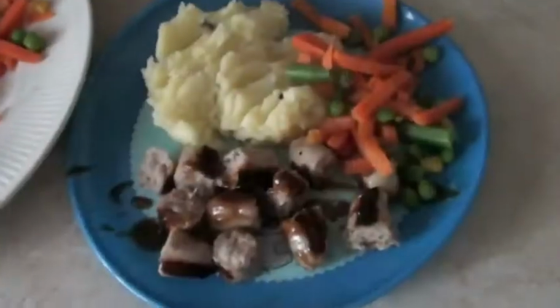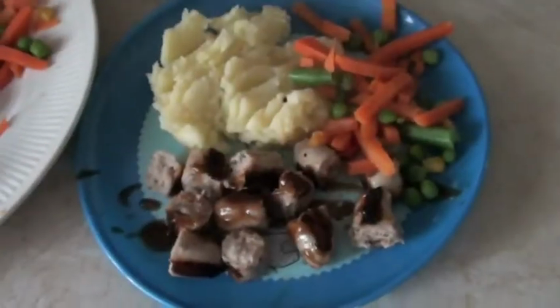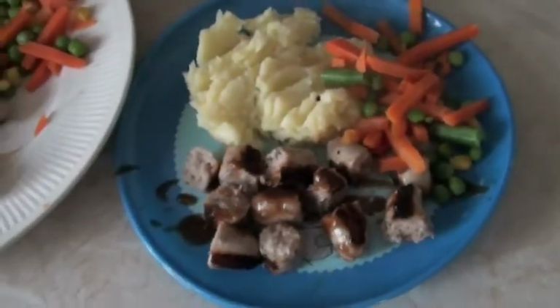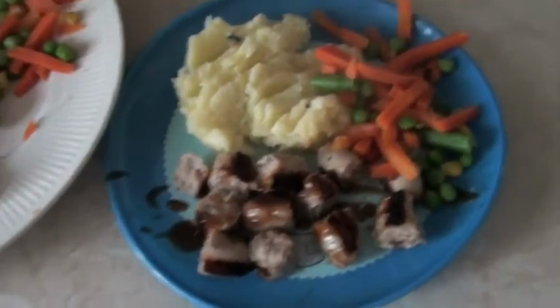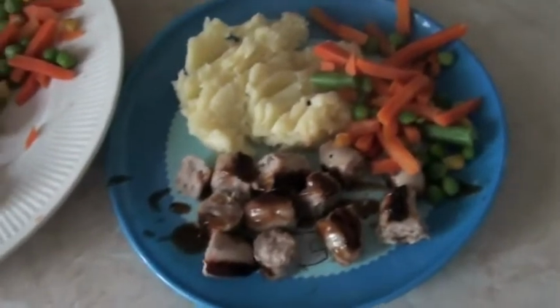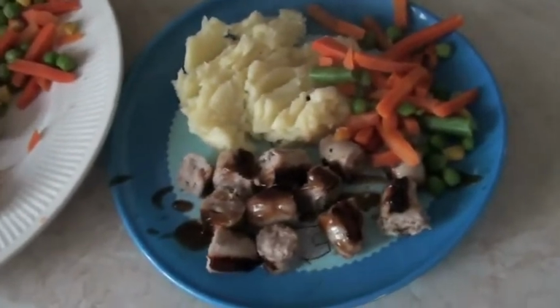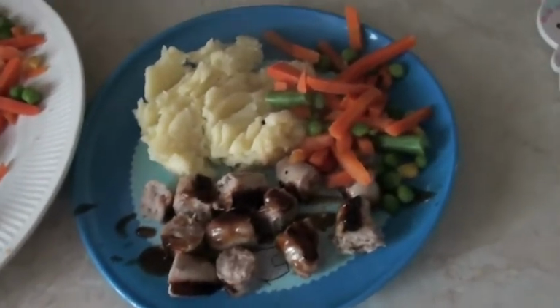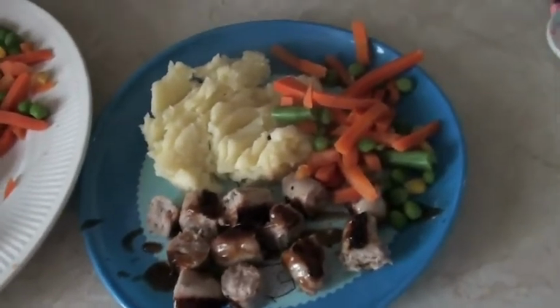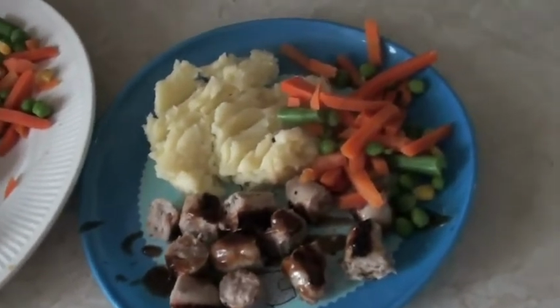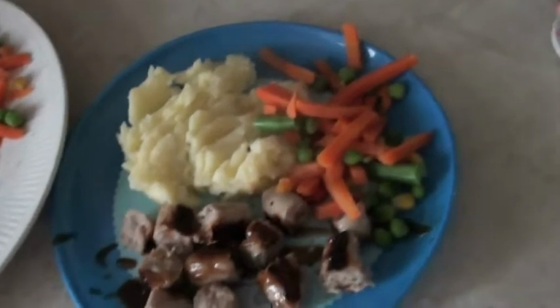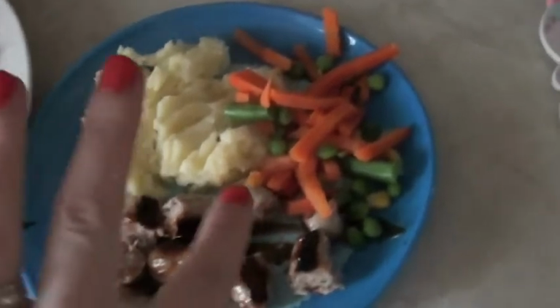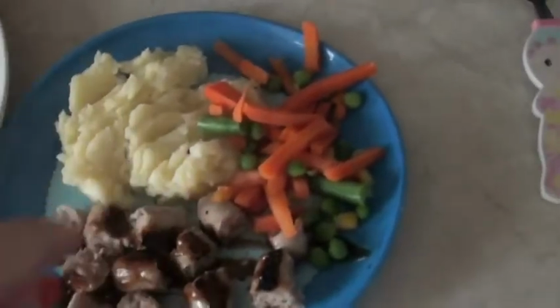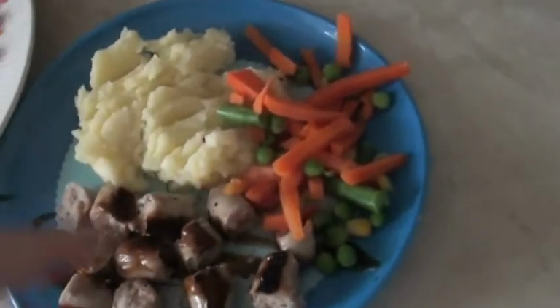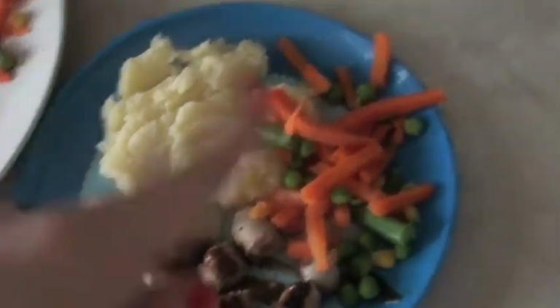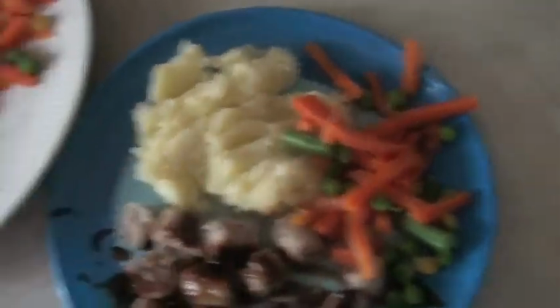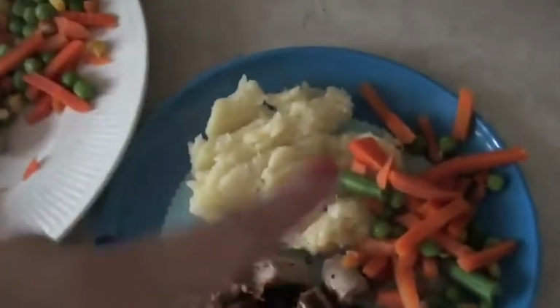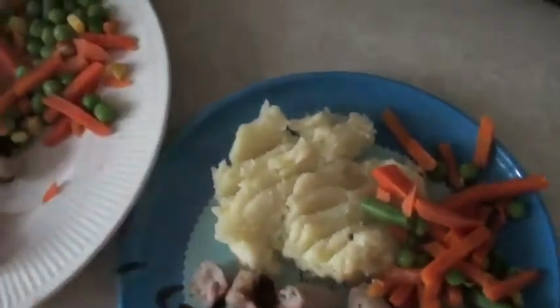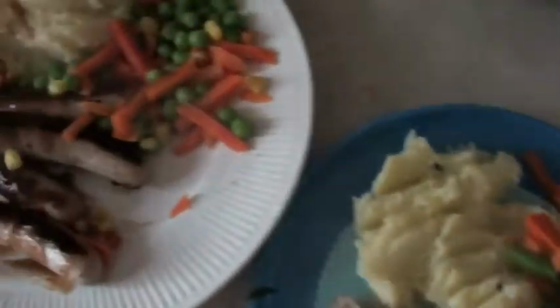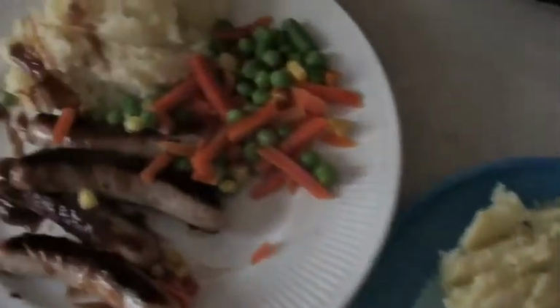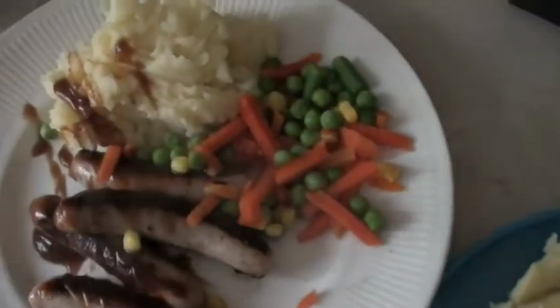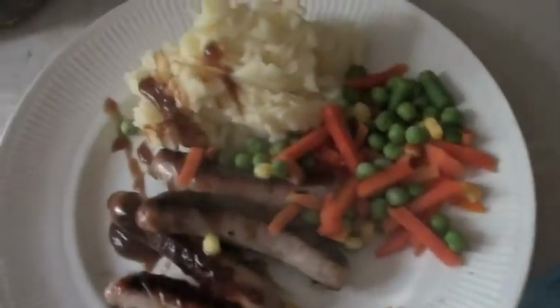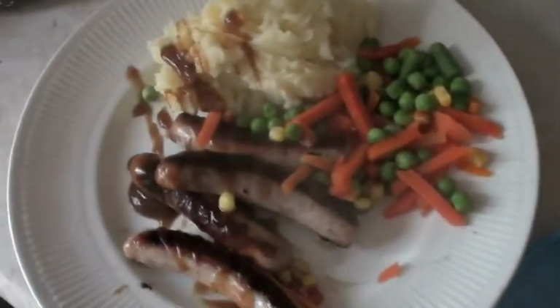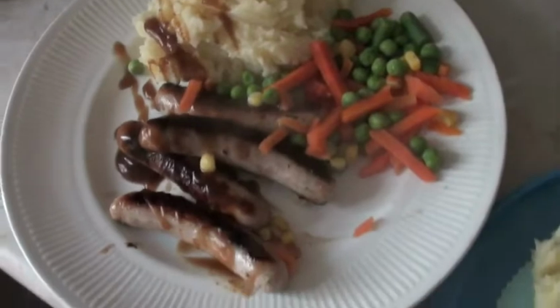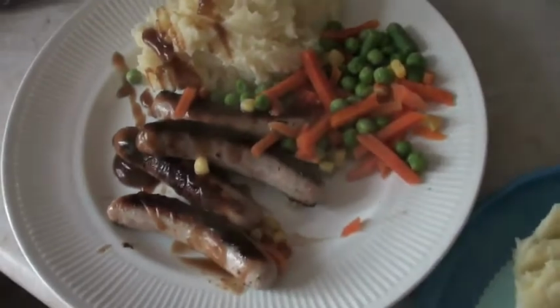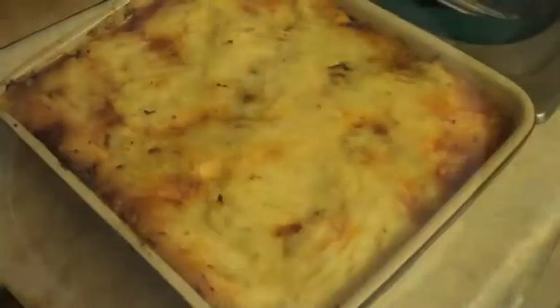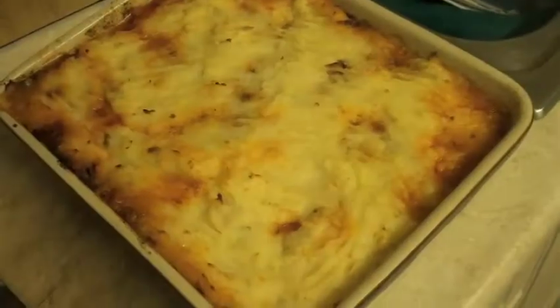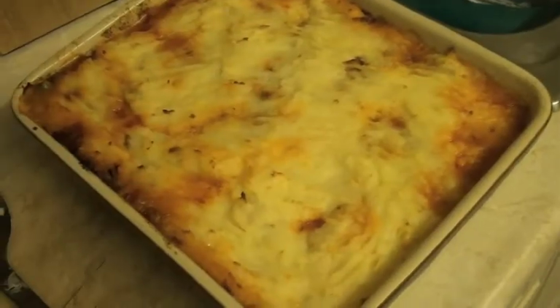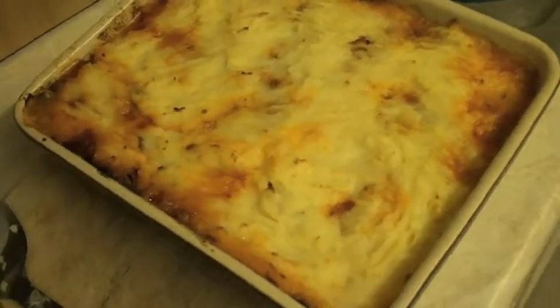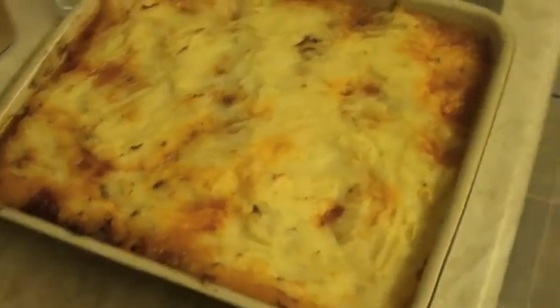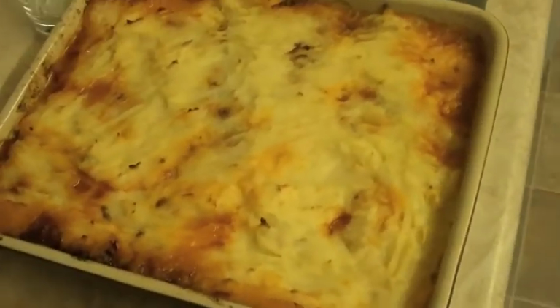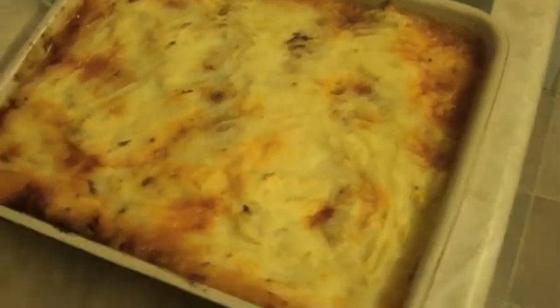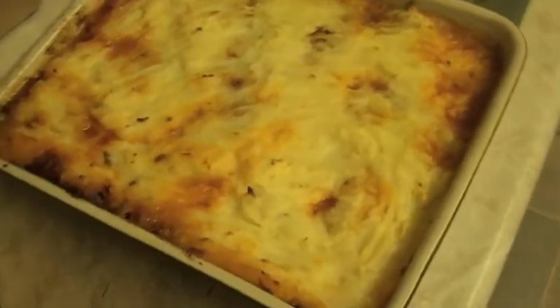So it's Thursday night and we're having bangers and mash — sausages, mashed potato, a bit of gravy and frozen mixed veg. And it's Friday night and we're having a homemade shepherd's pie.